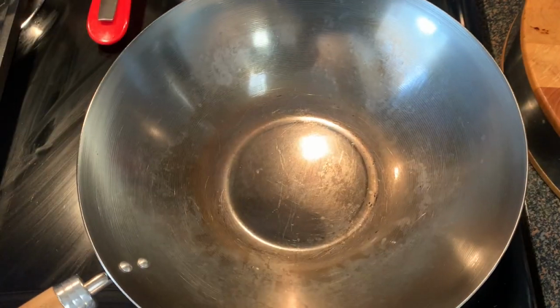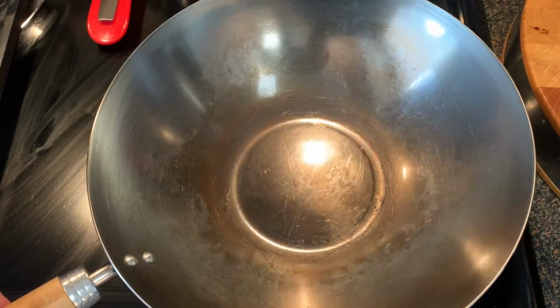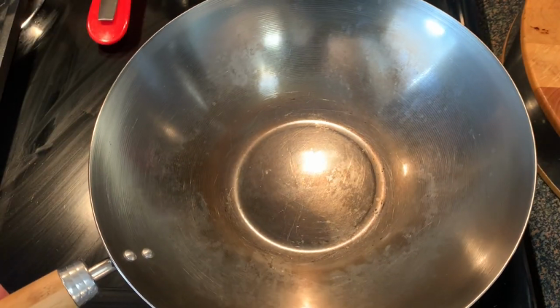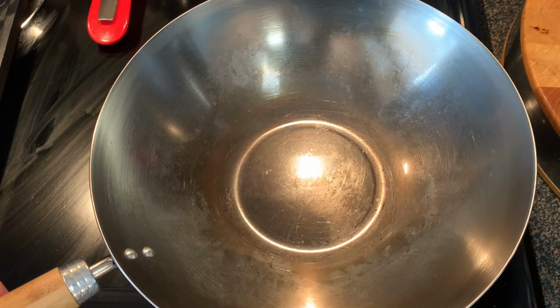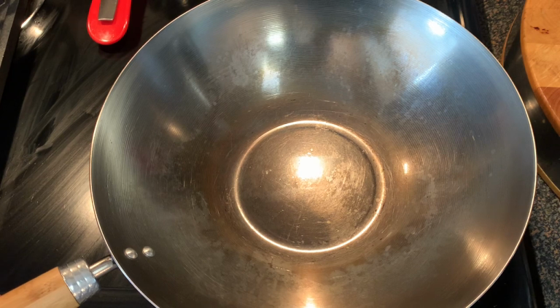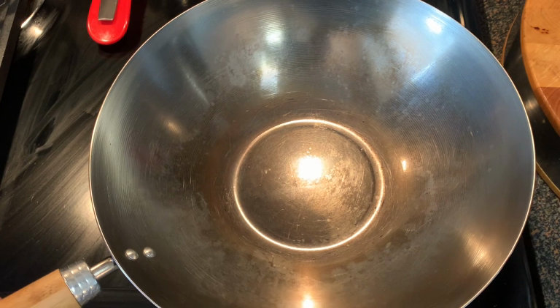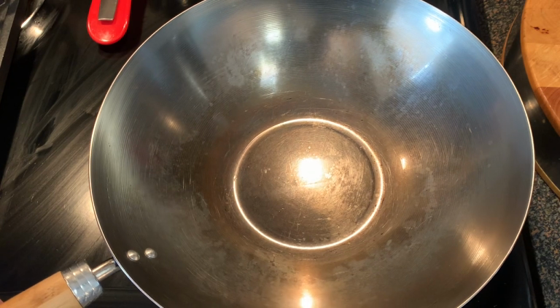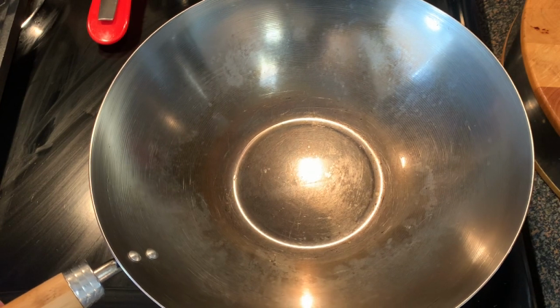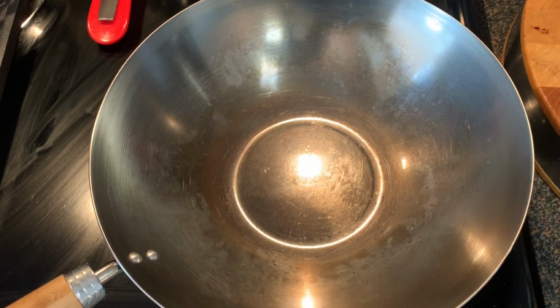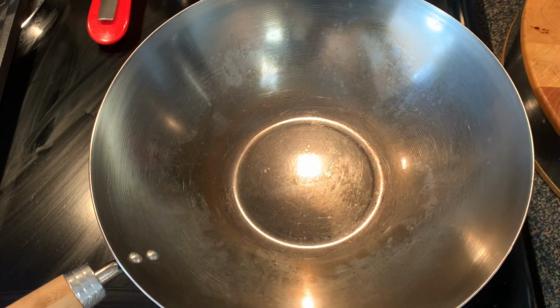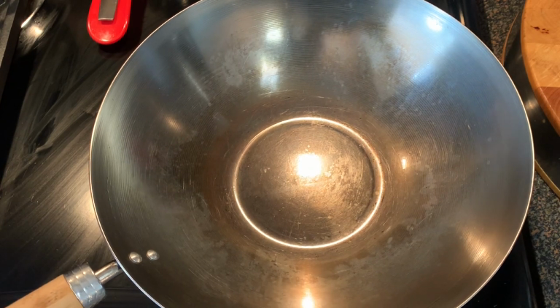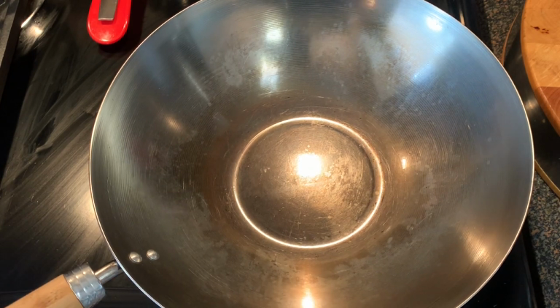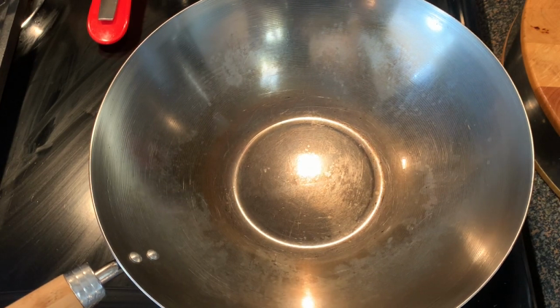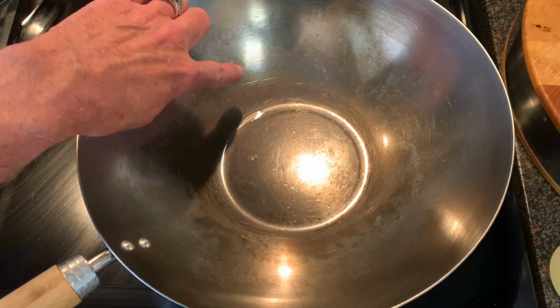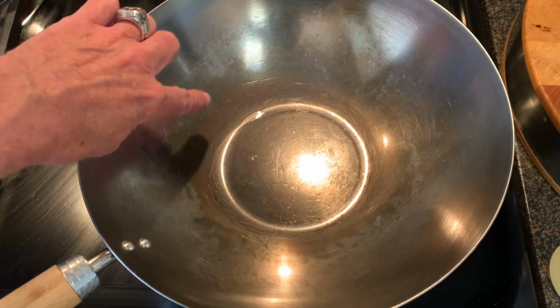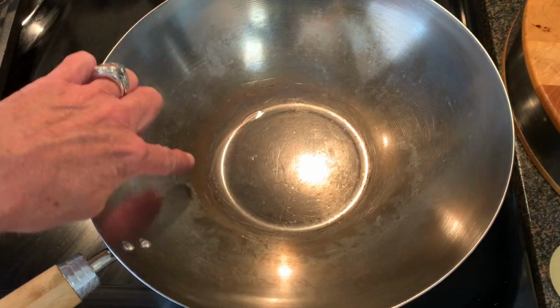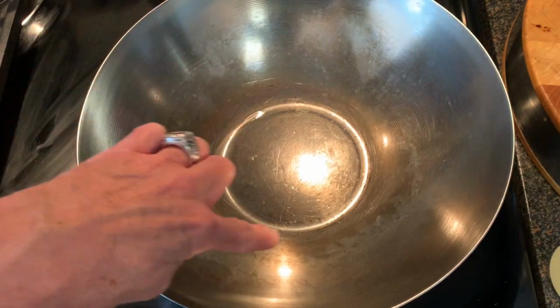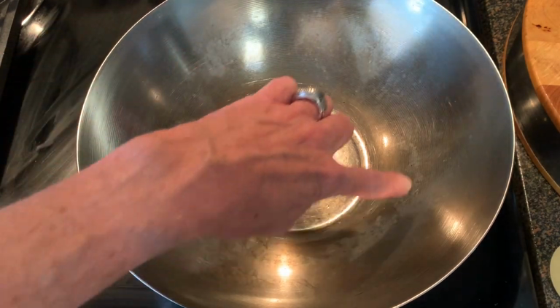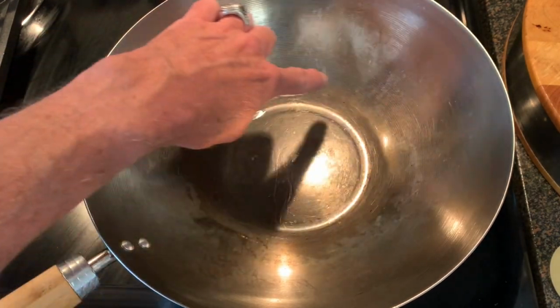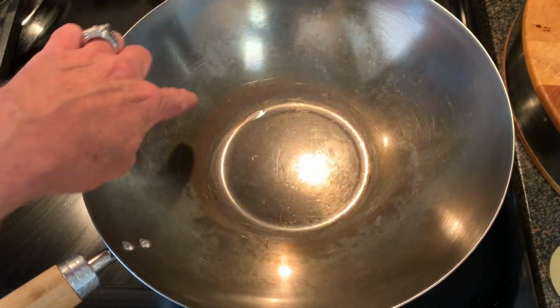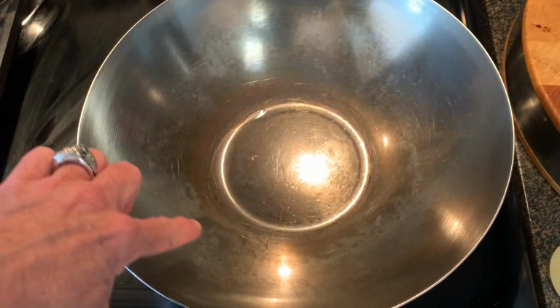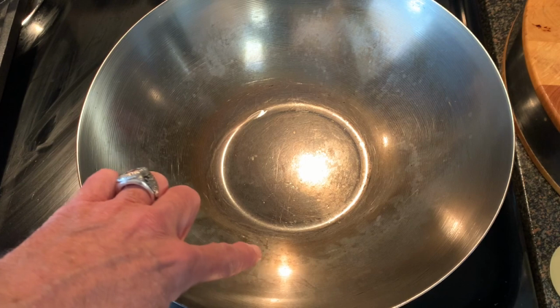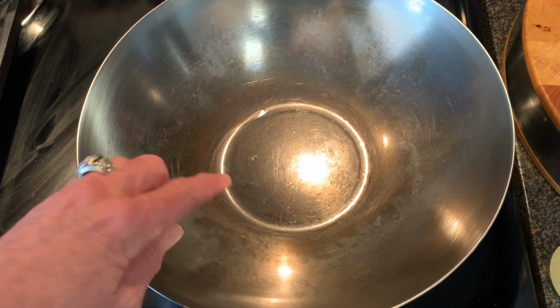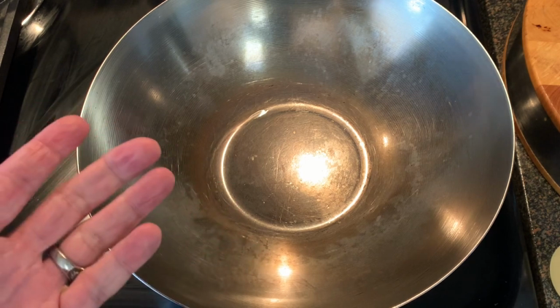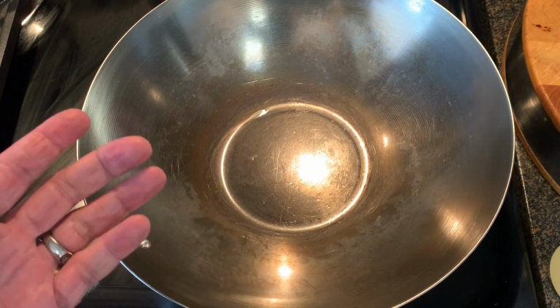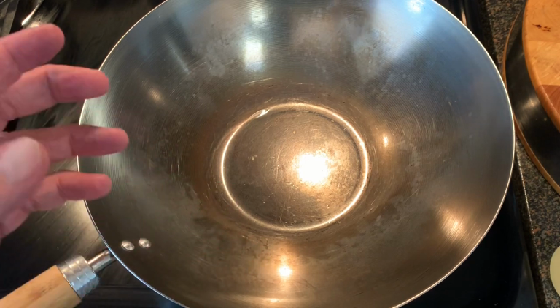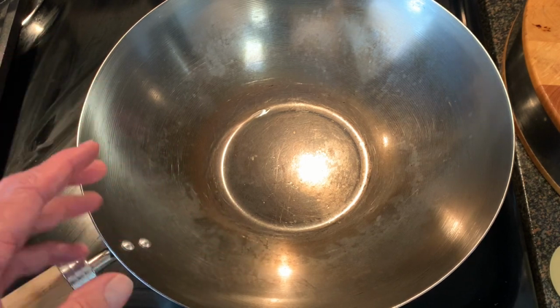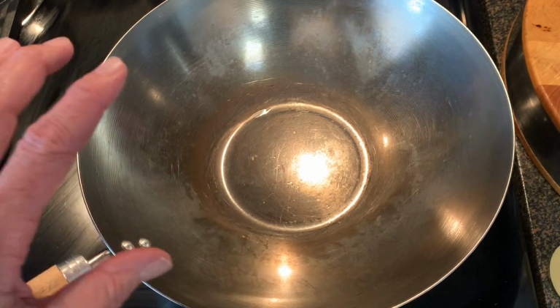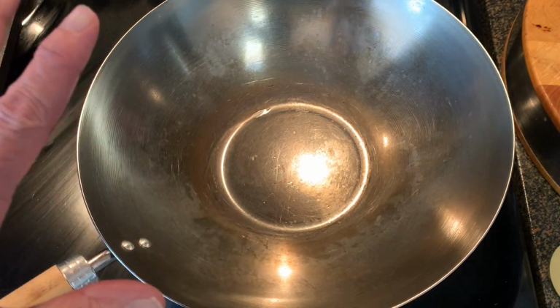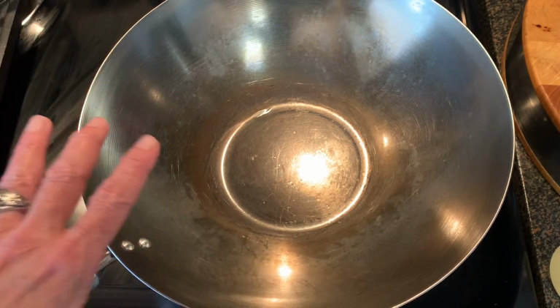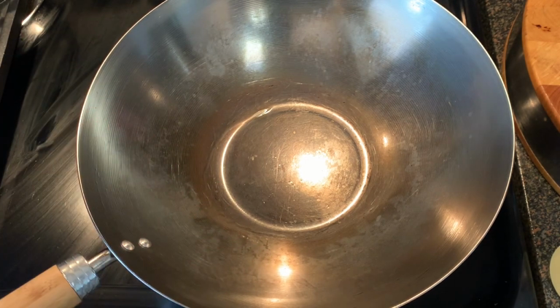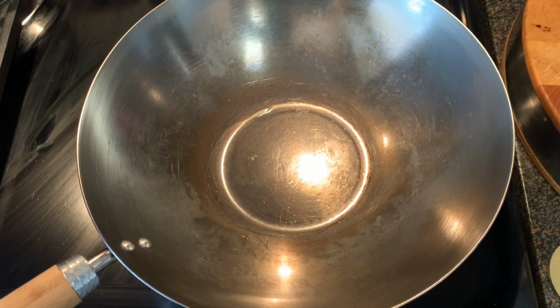We want to start by placing the wok over high heat for about two minutes. You'll notice it starts to turn colors — that's the metal's pores opening up, getting ready to receive the oil.